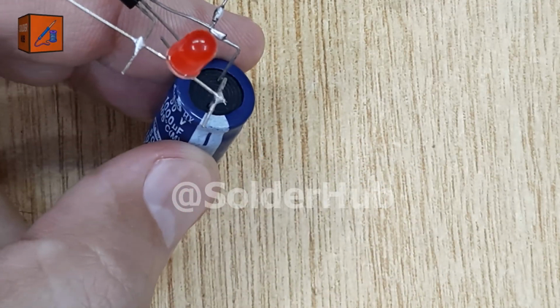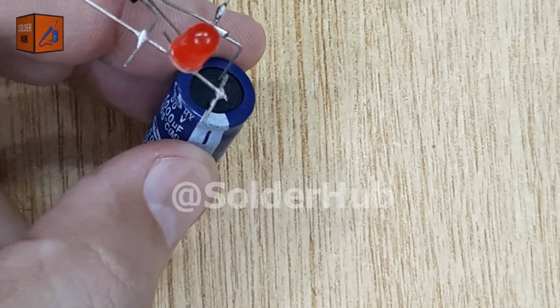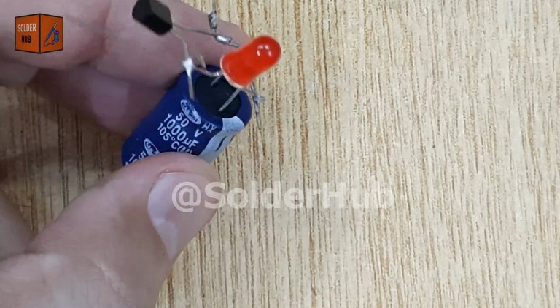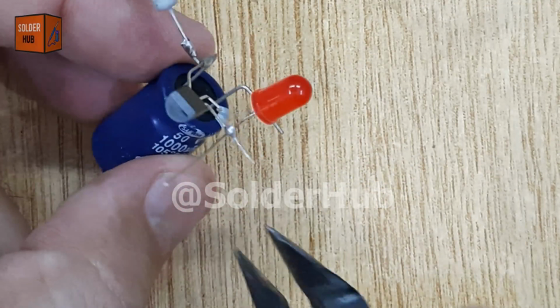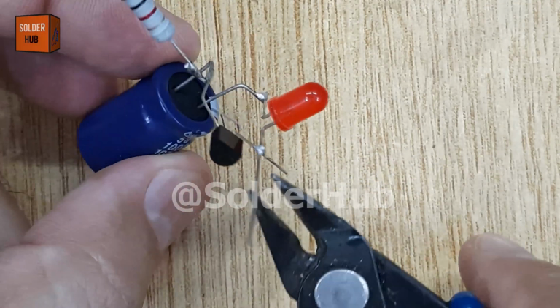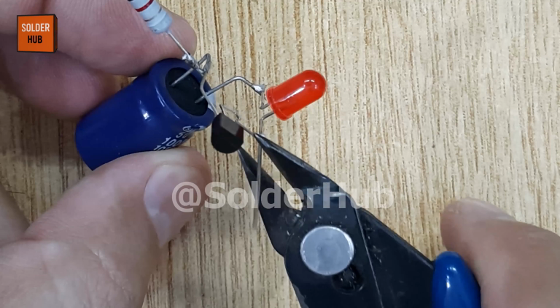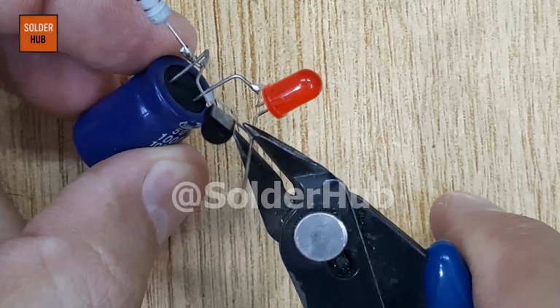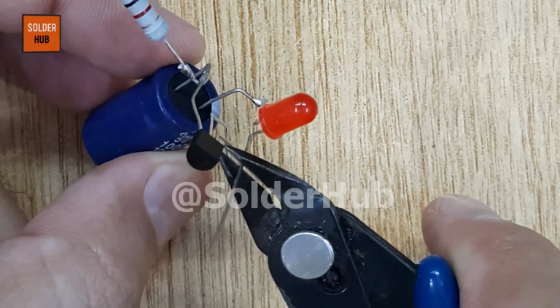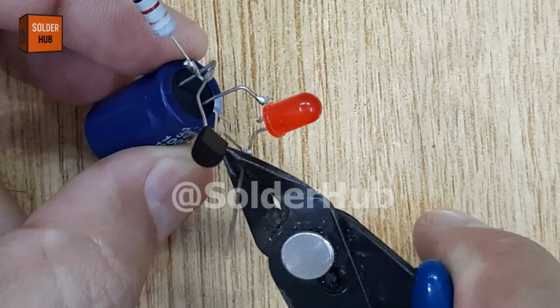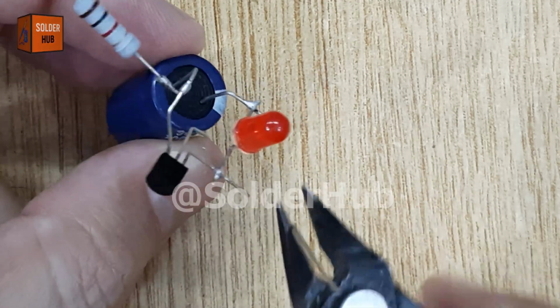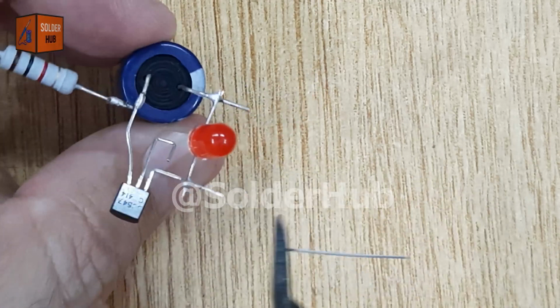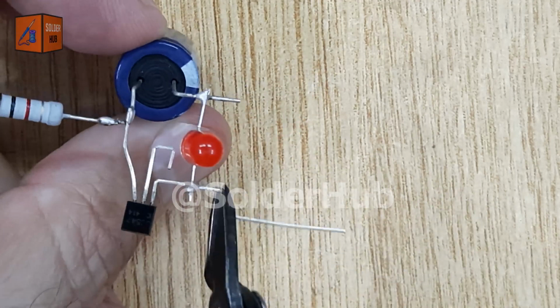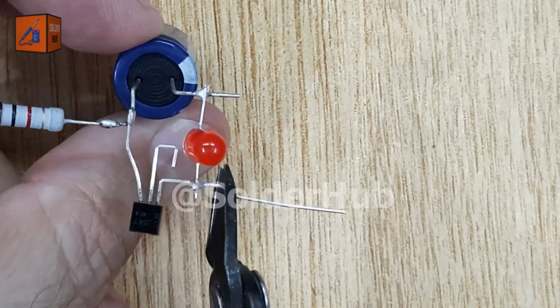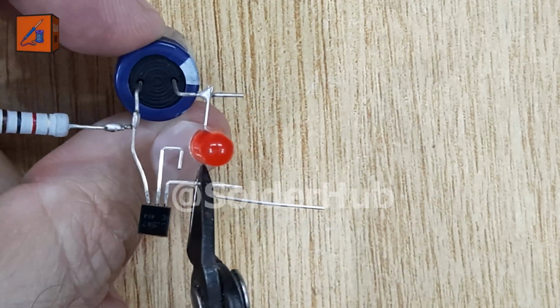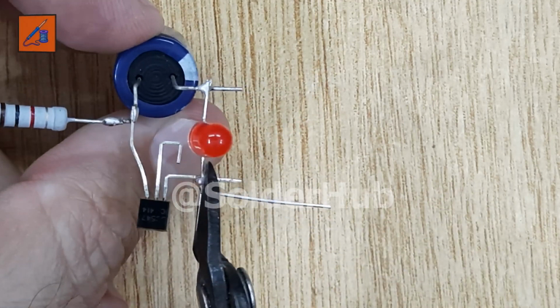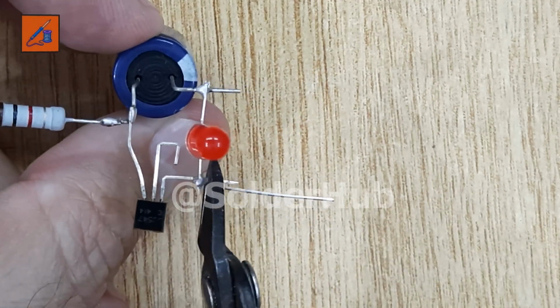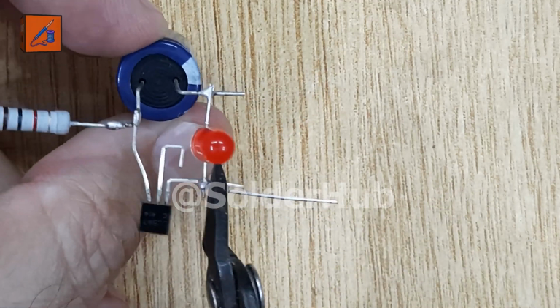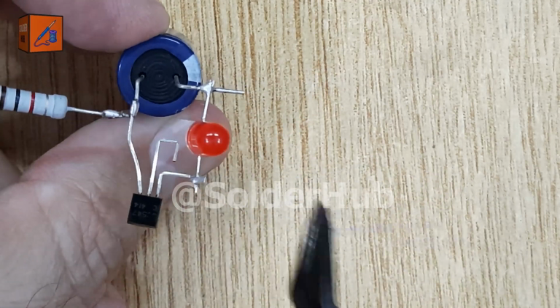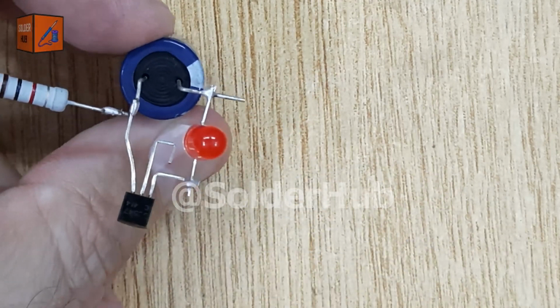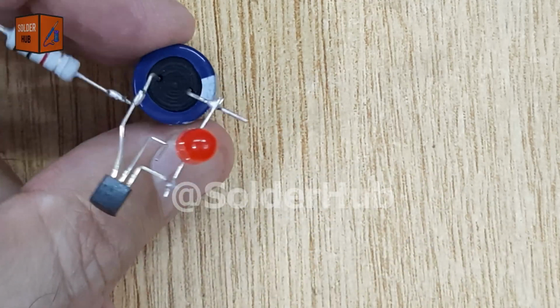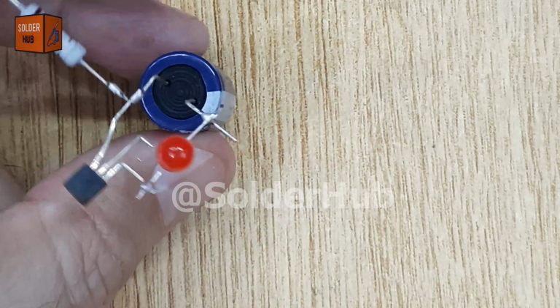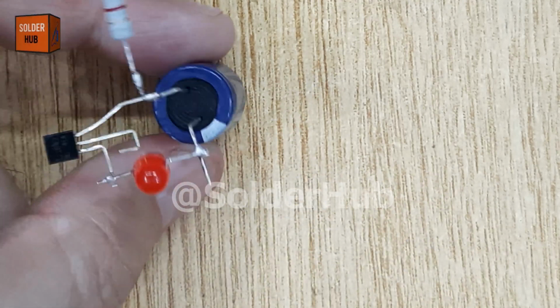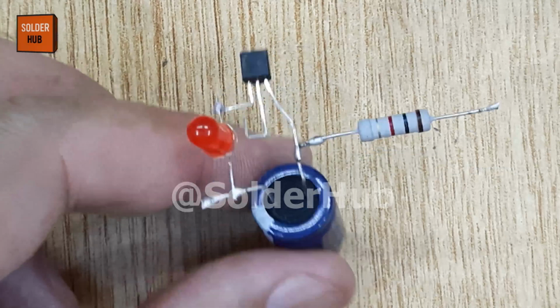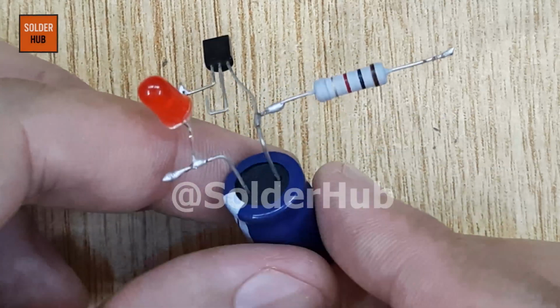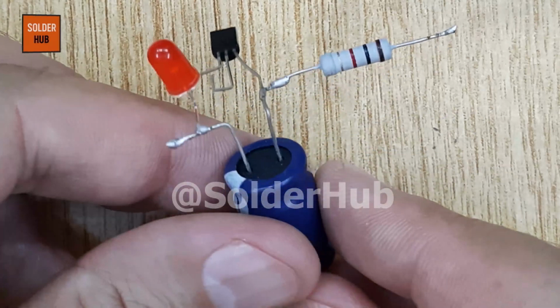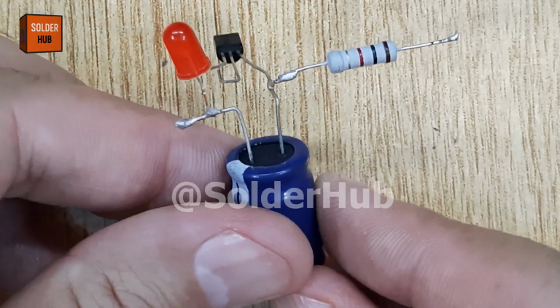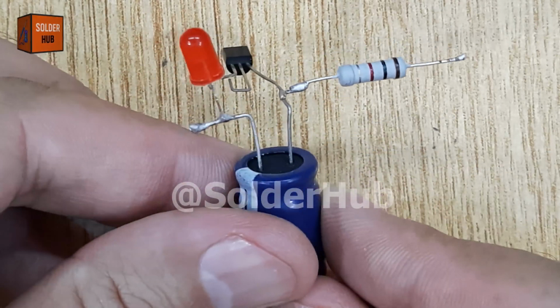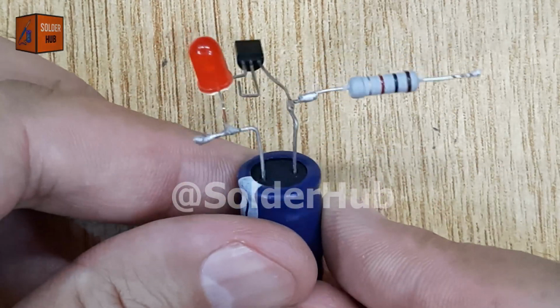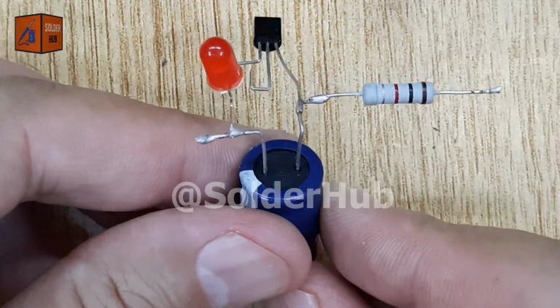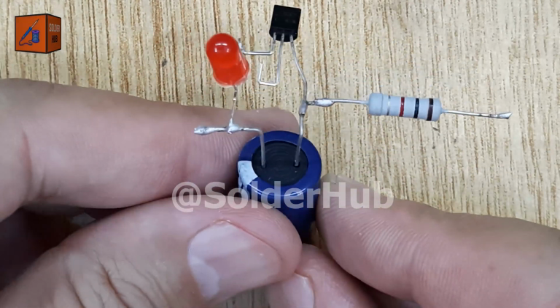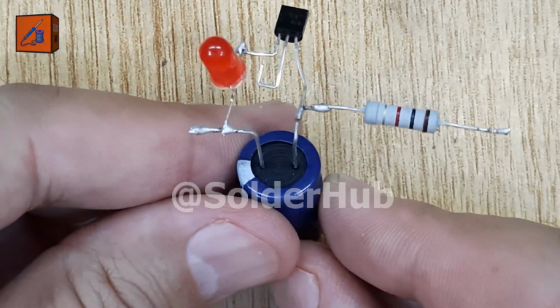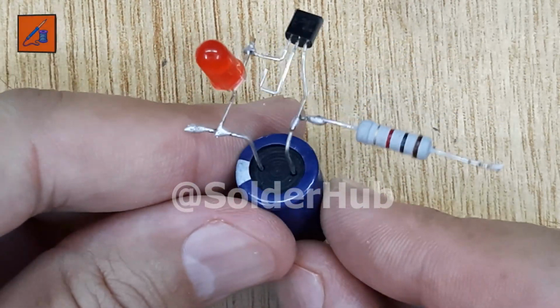Once all the main components are in place, I'll carefully trim the extra pins. Keeping your circuit neat not only looks better, but also avoids accidental shorts when the wires touch.